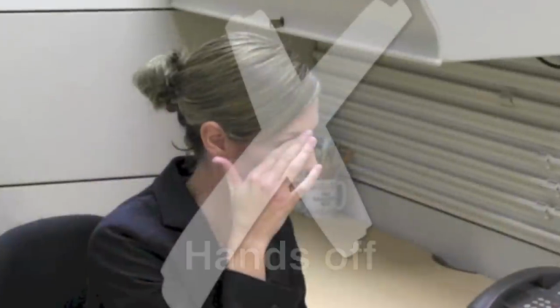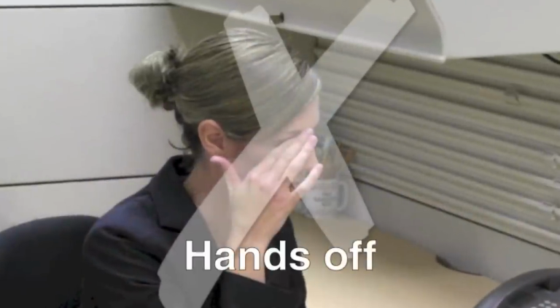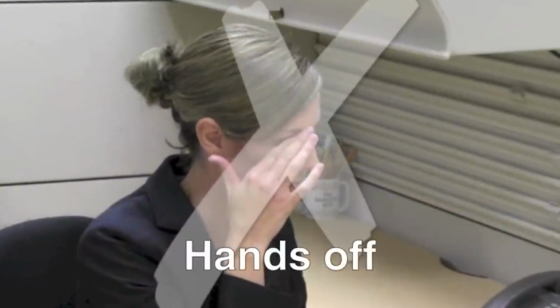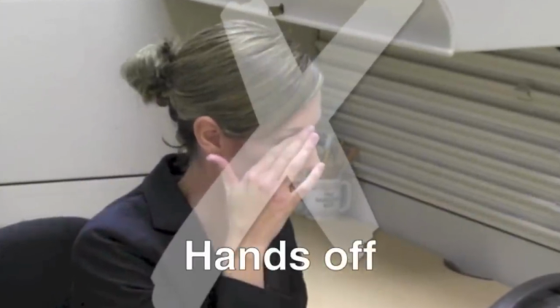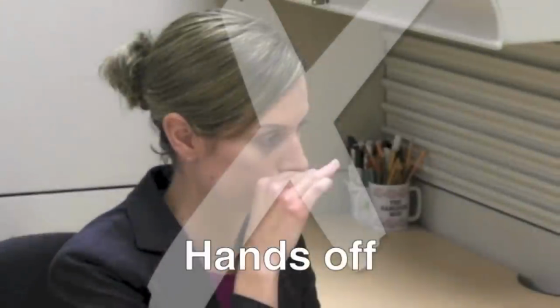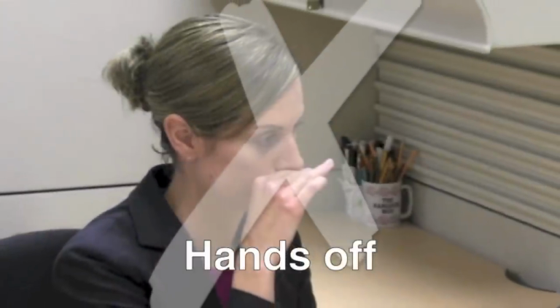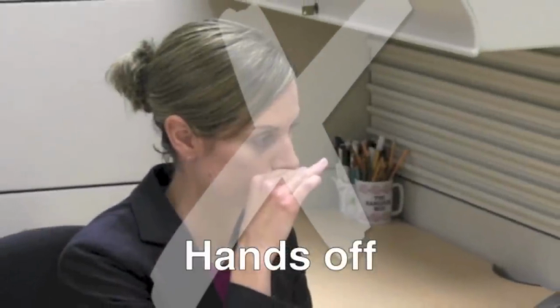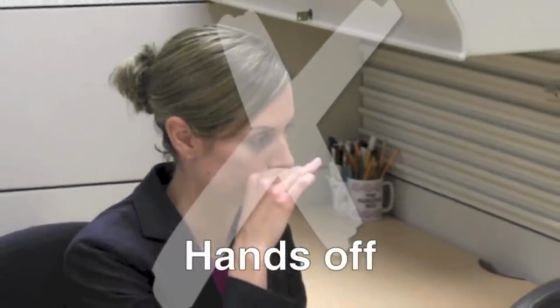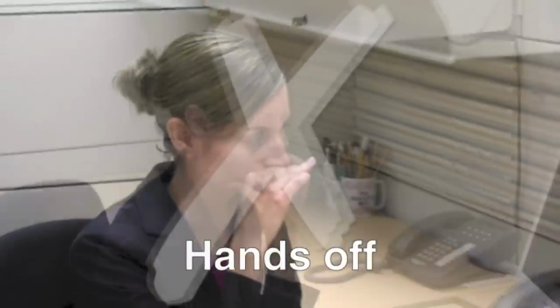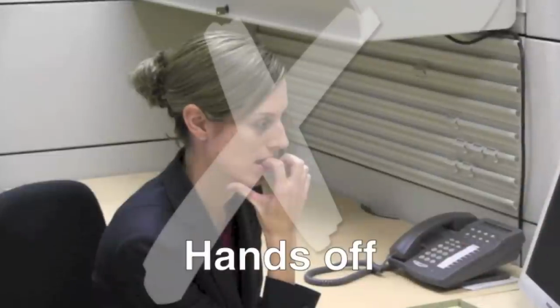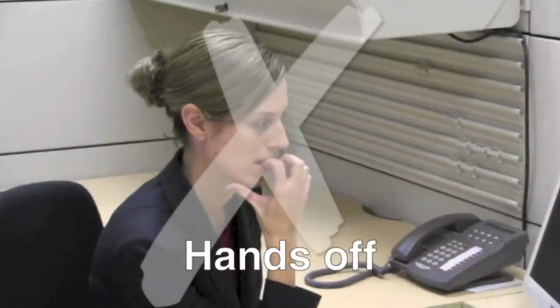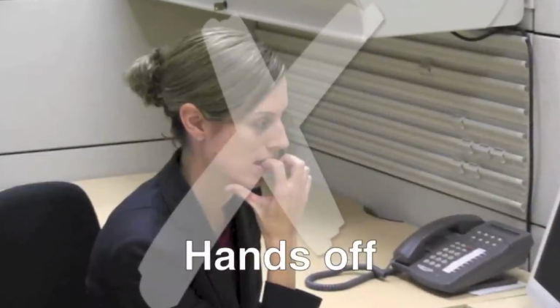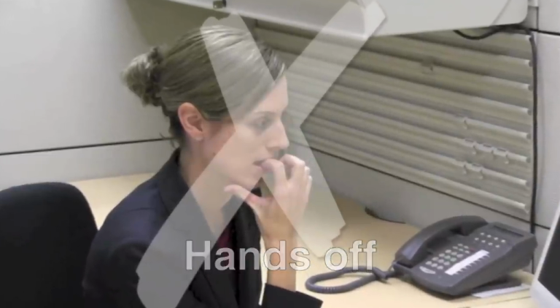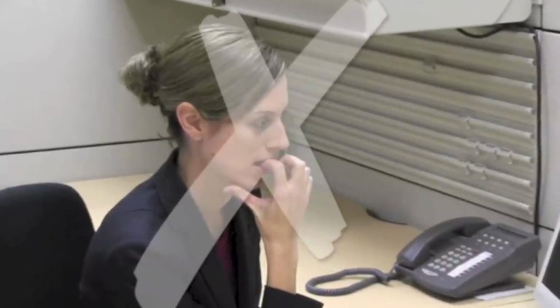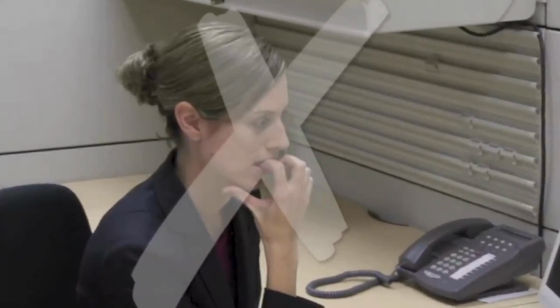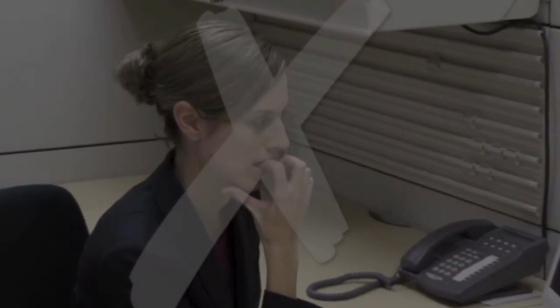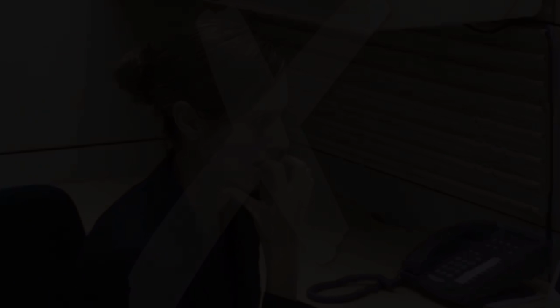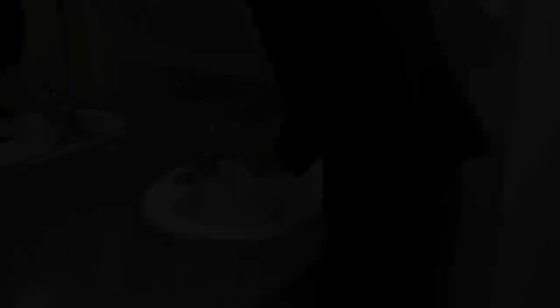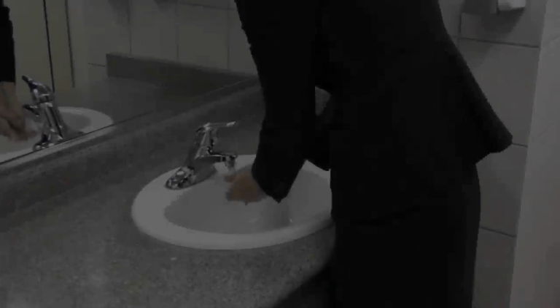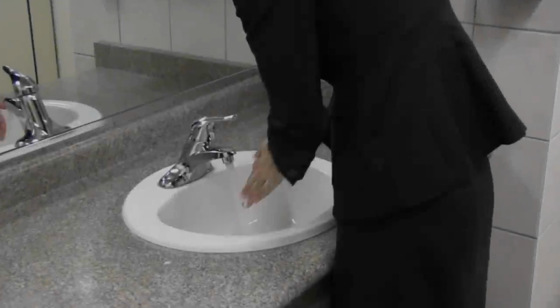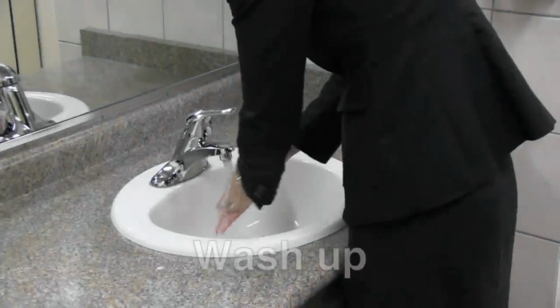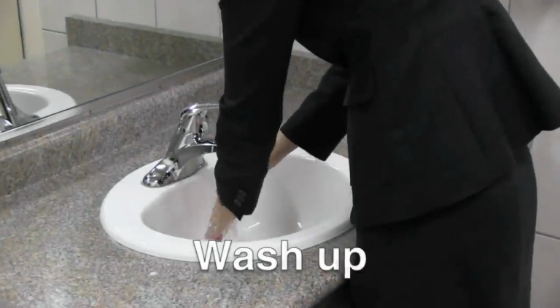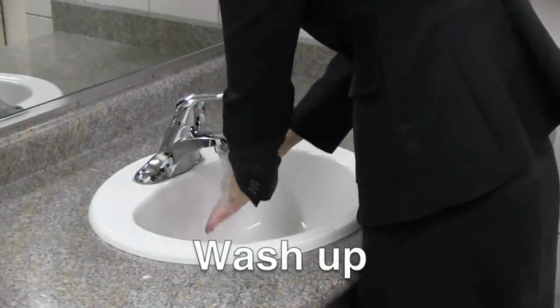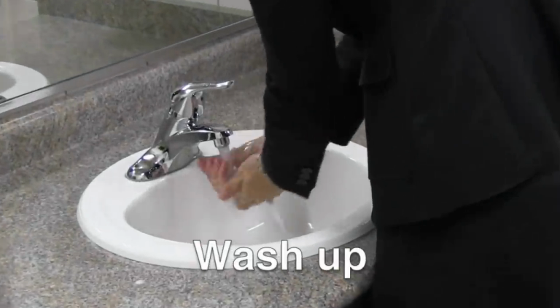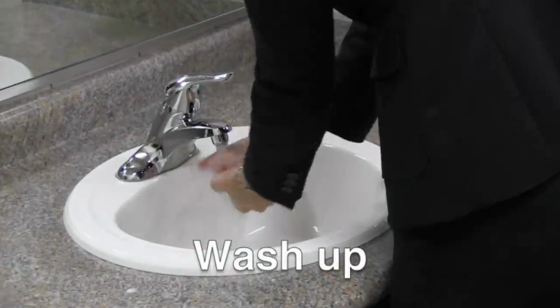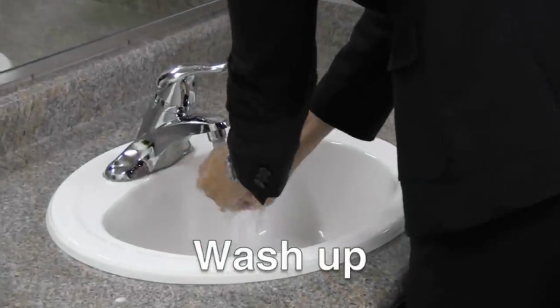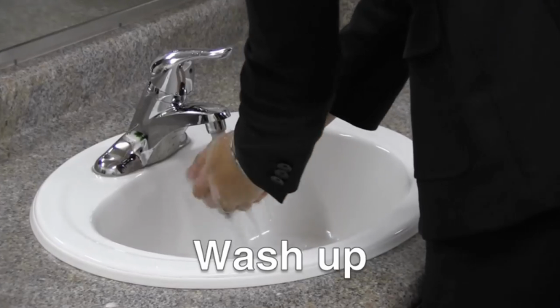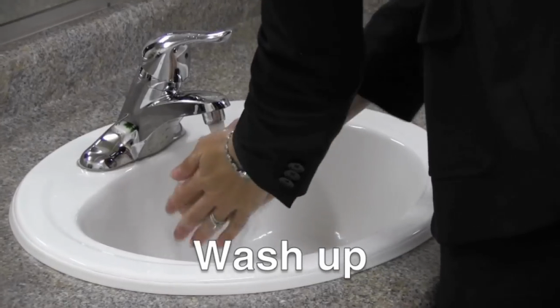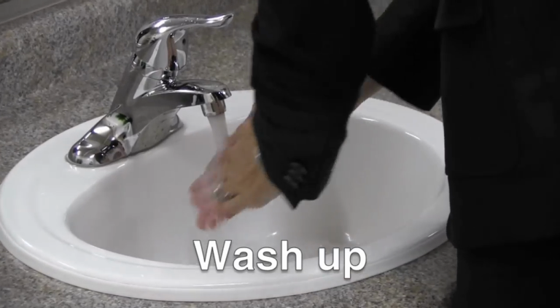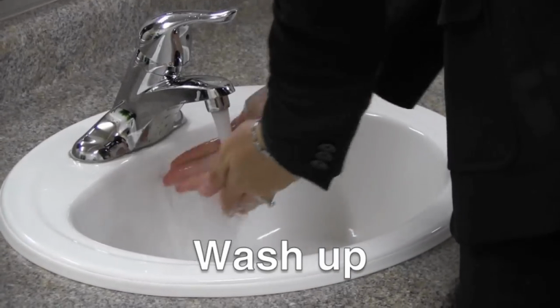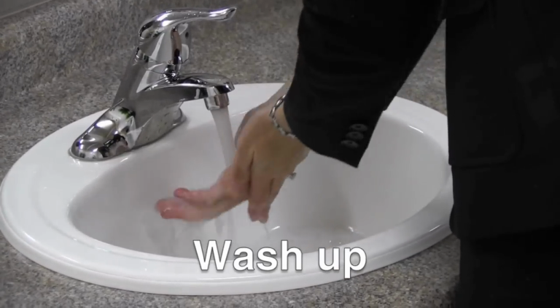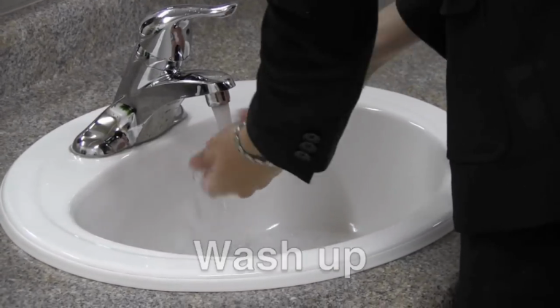Don't touch your eyes, nose or mouth. Germs on your hands can enter into your body. Wash your hands properly with soap and water after coughing, sneezing or using tissues.